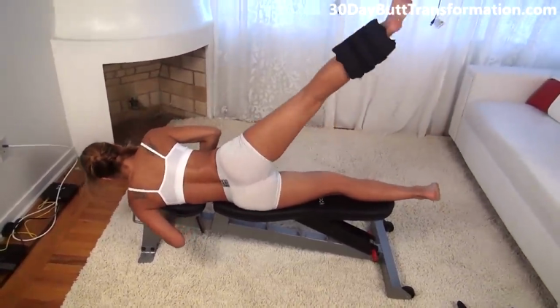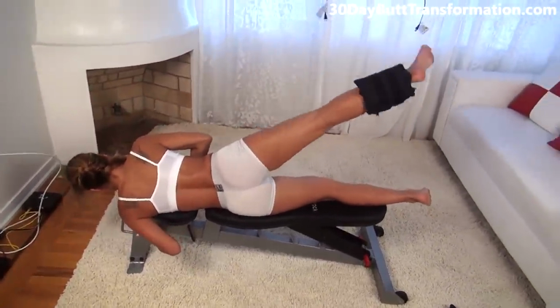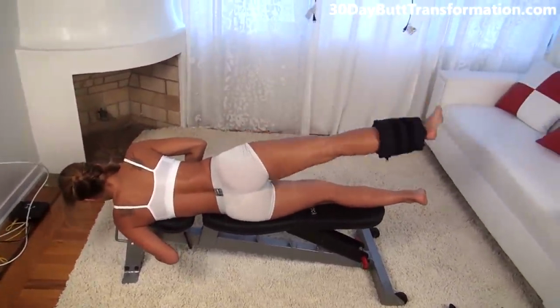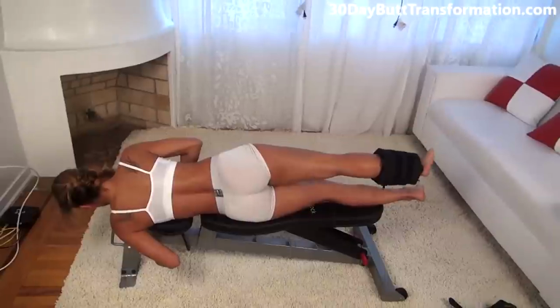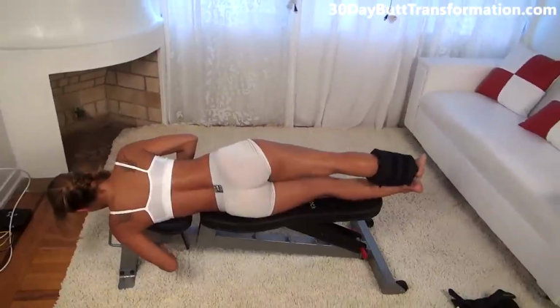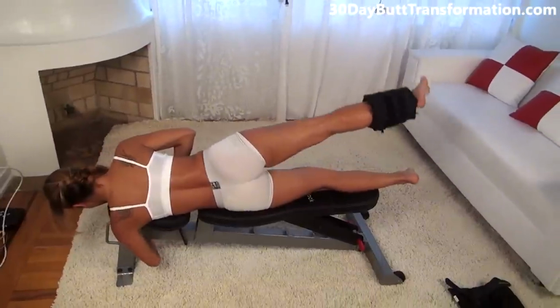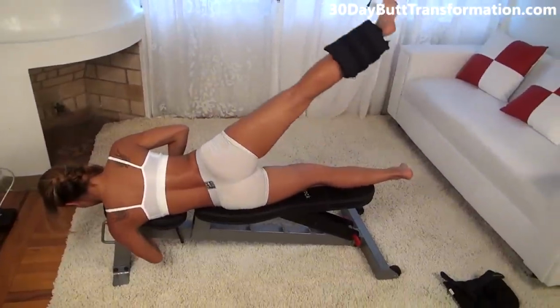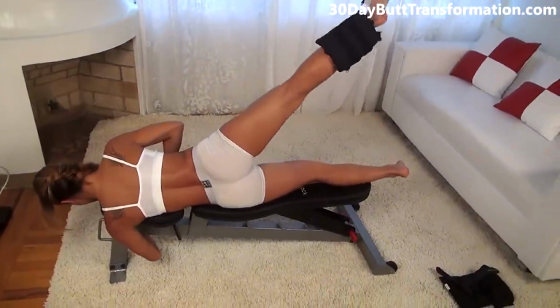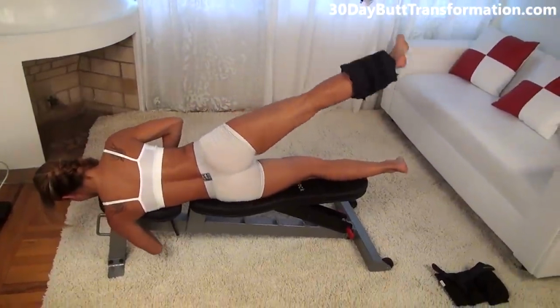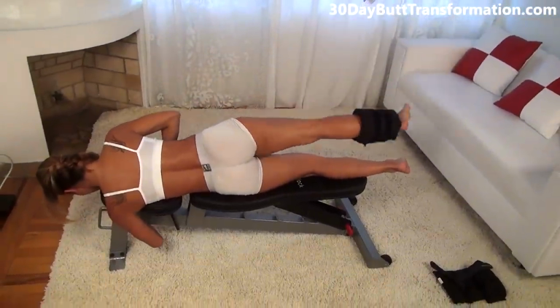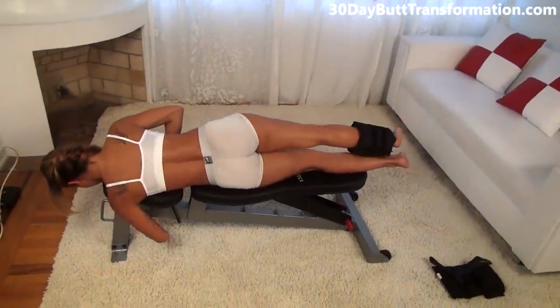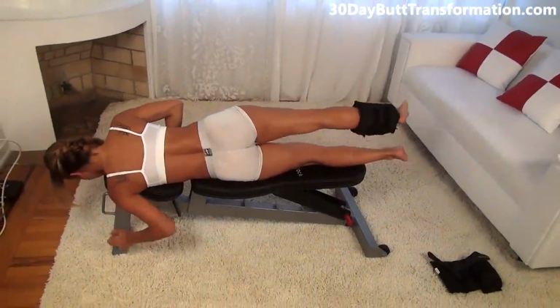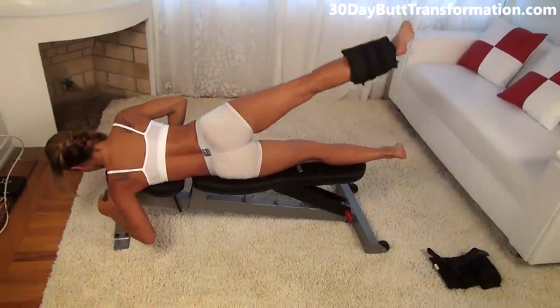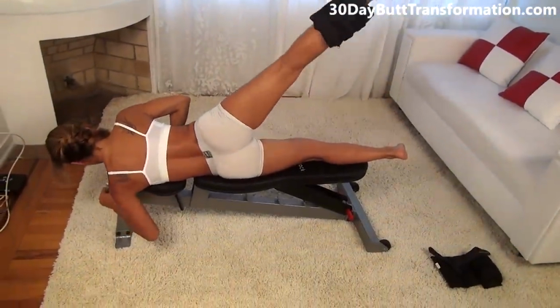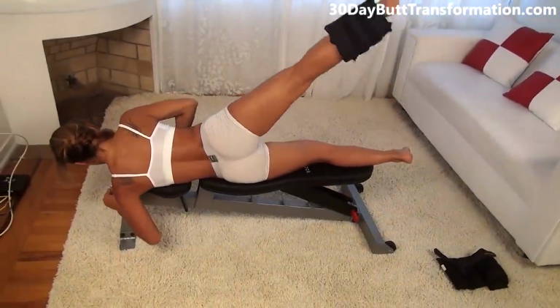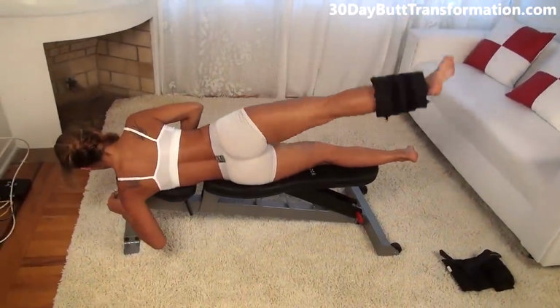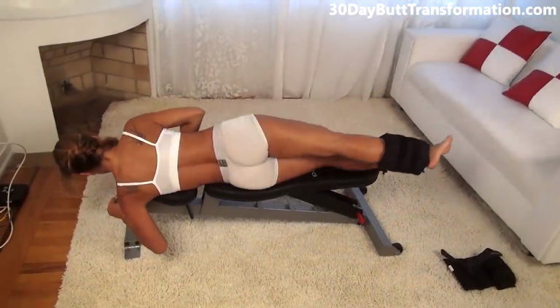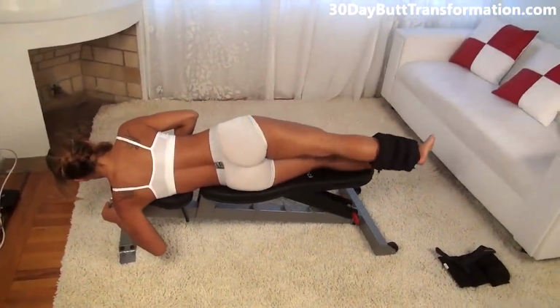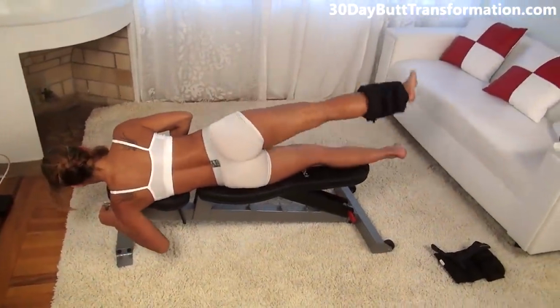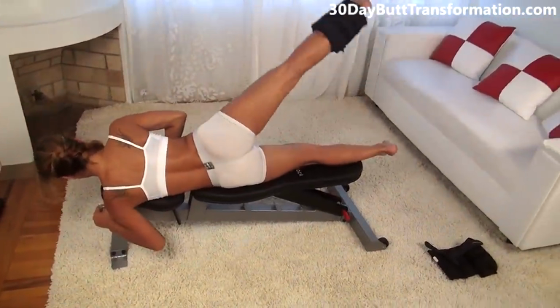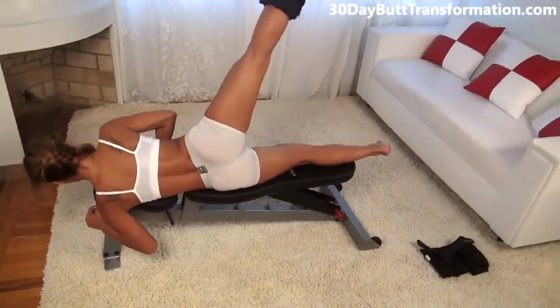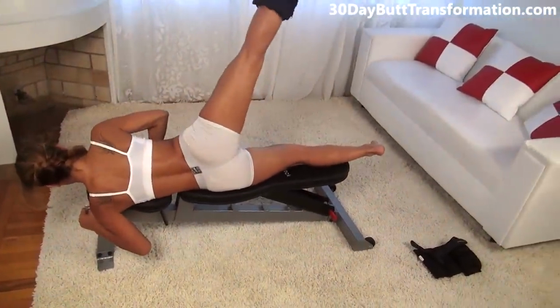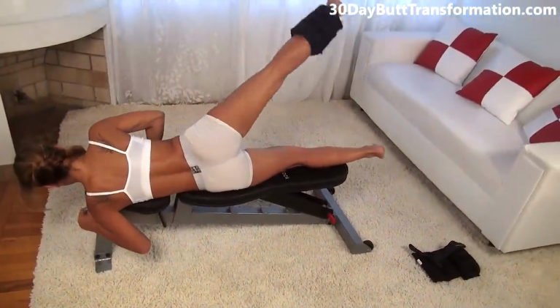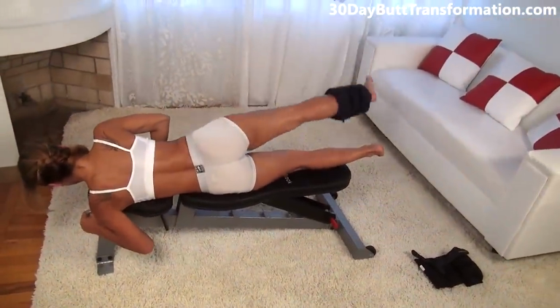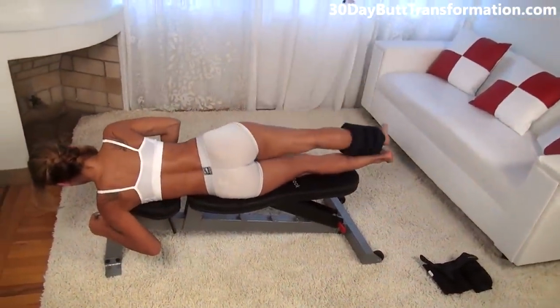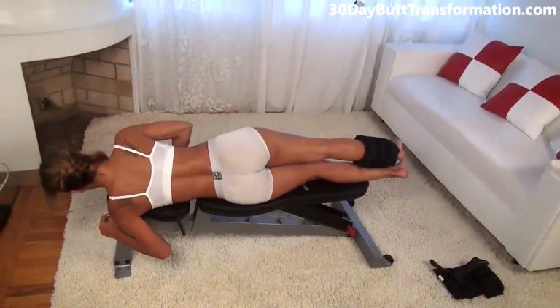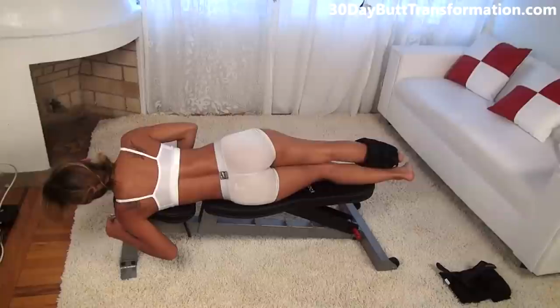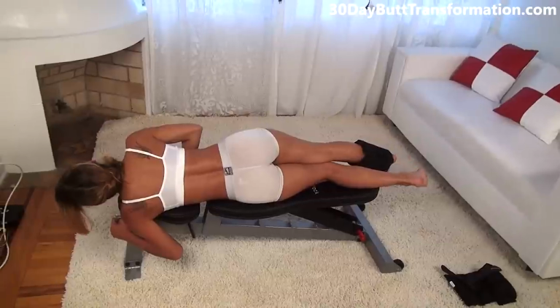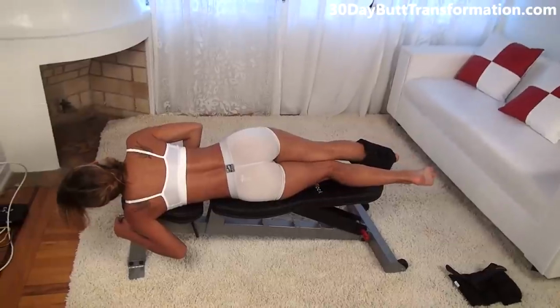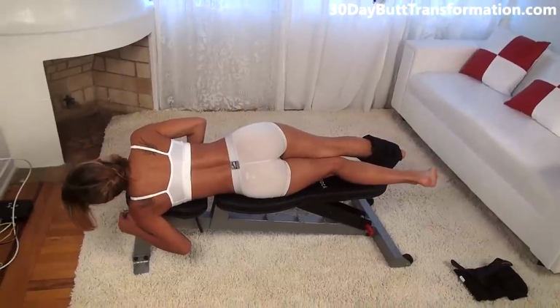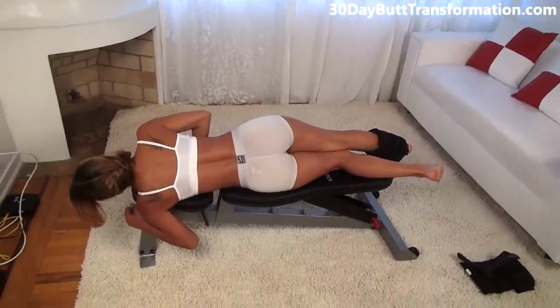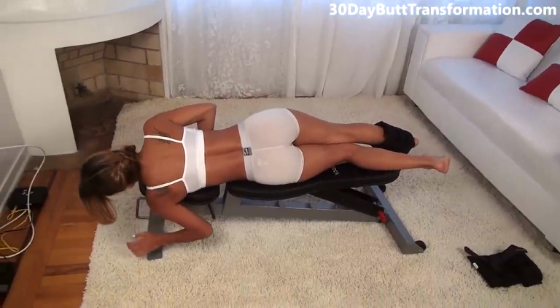Keep going as hard as you can. That was 12 on this side.